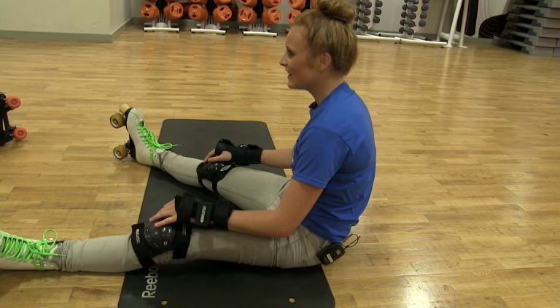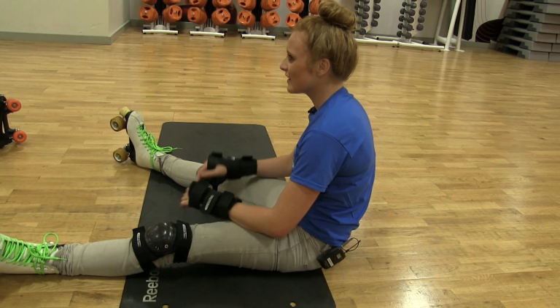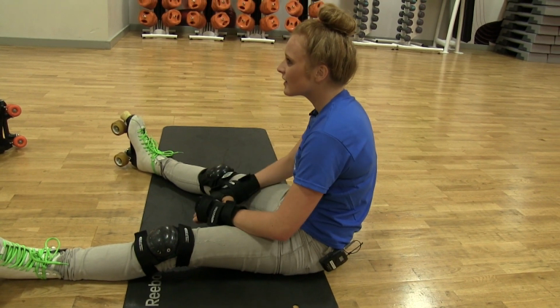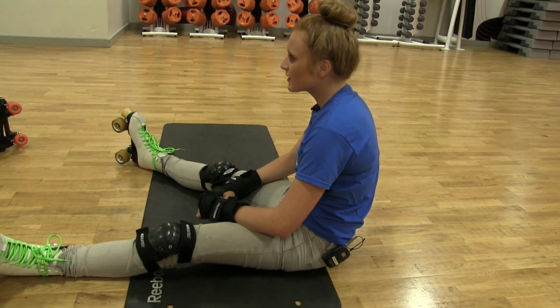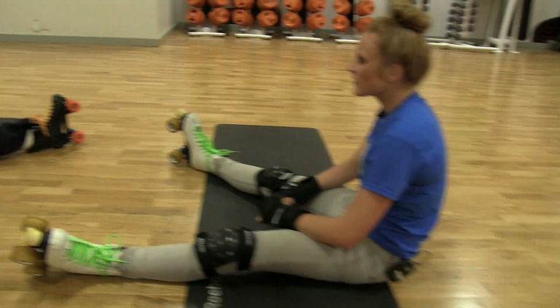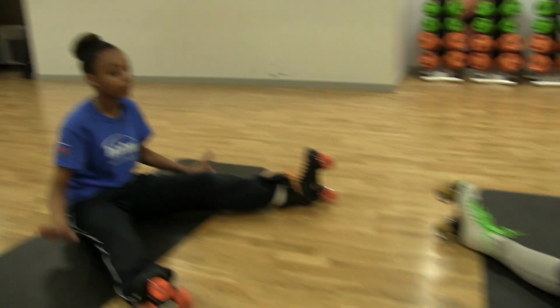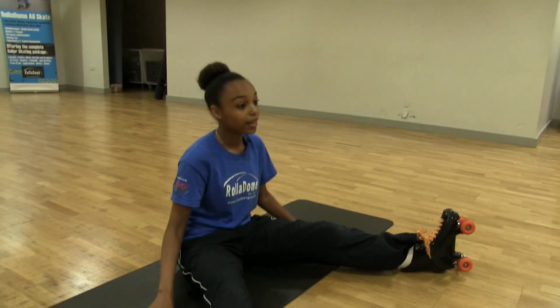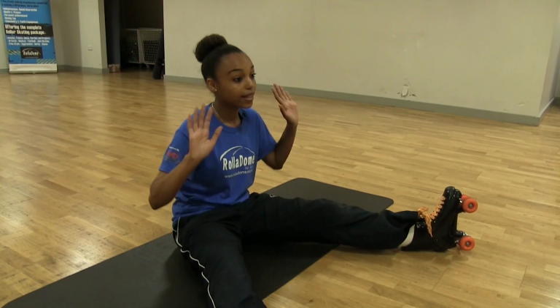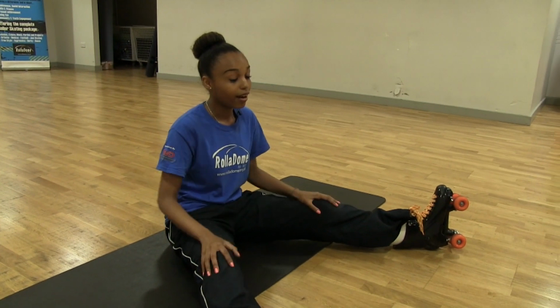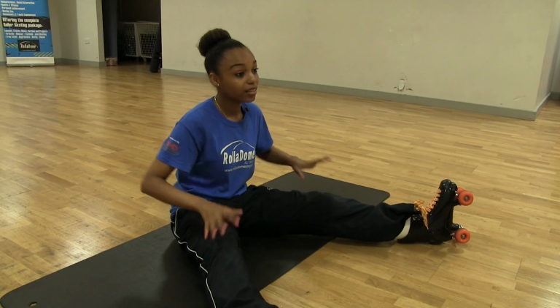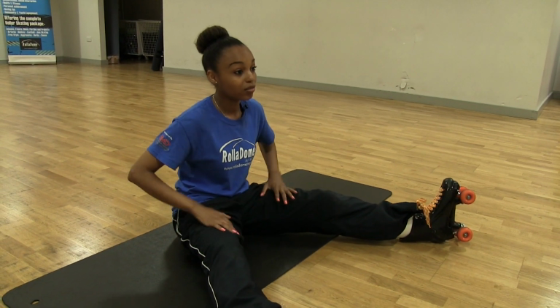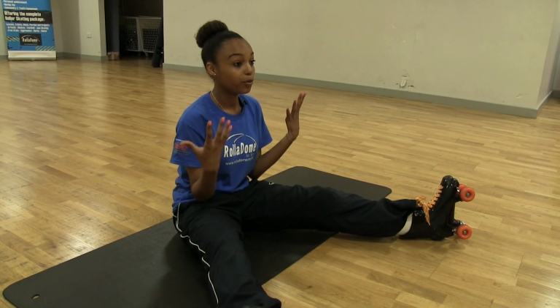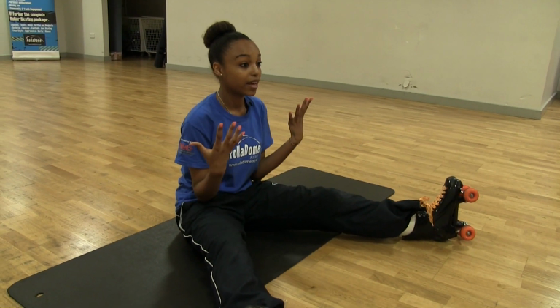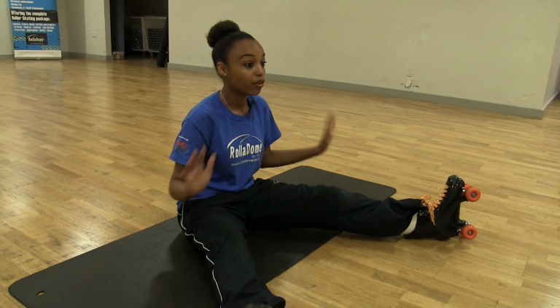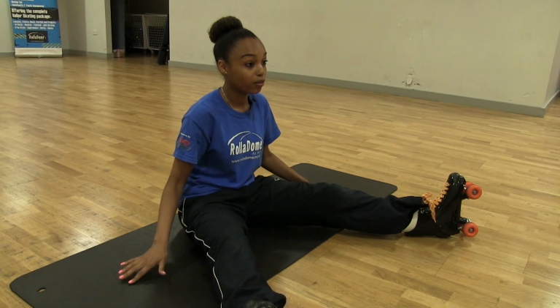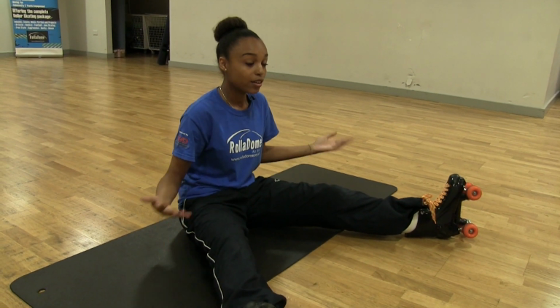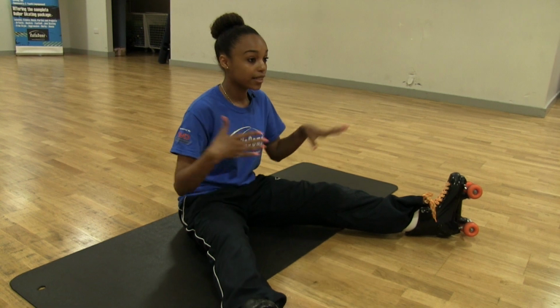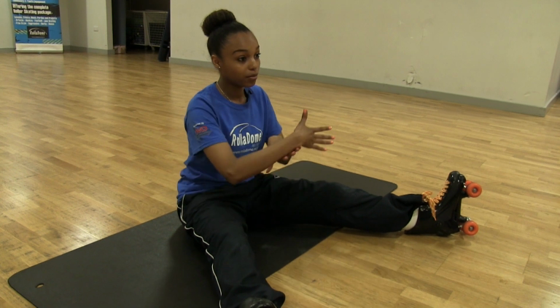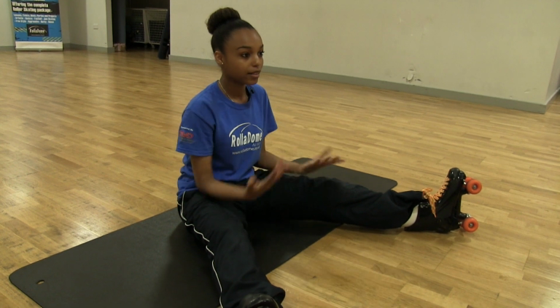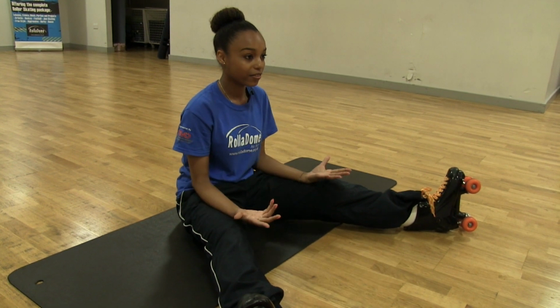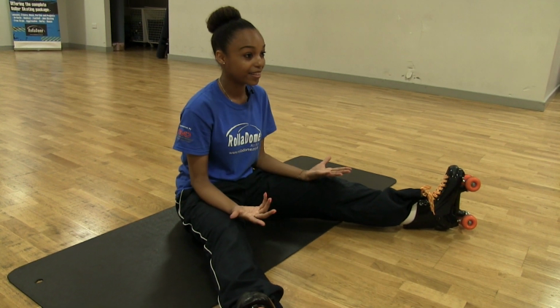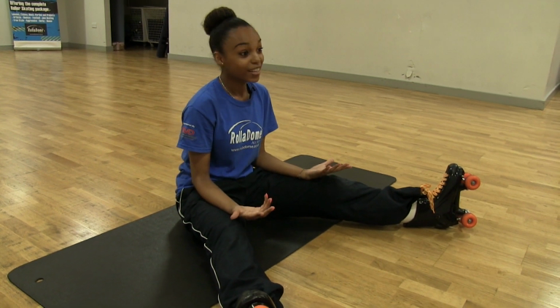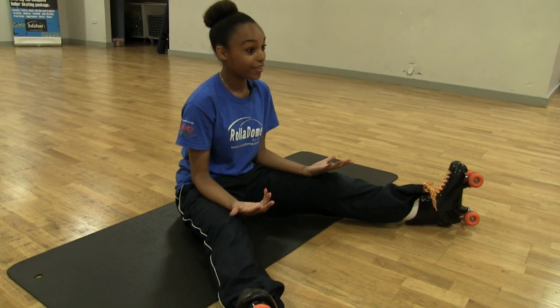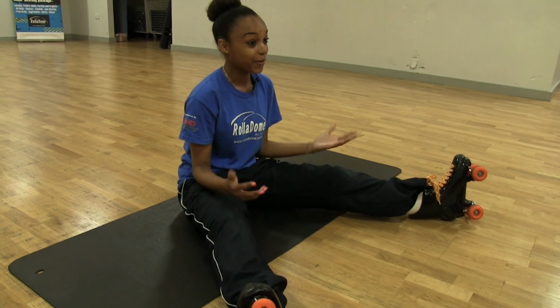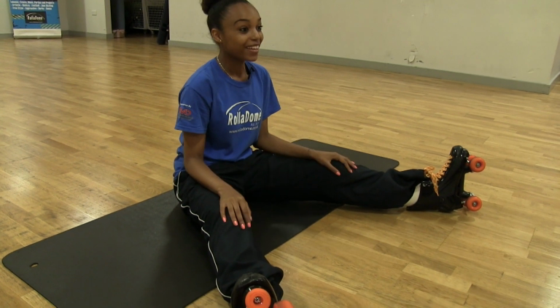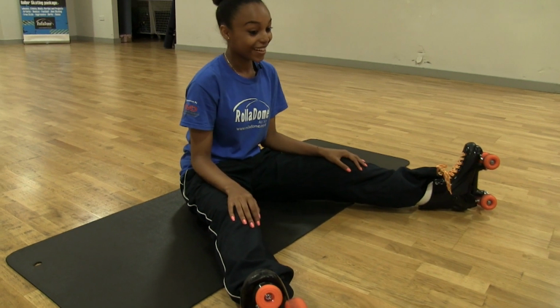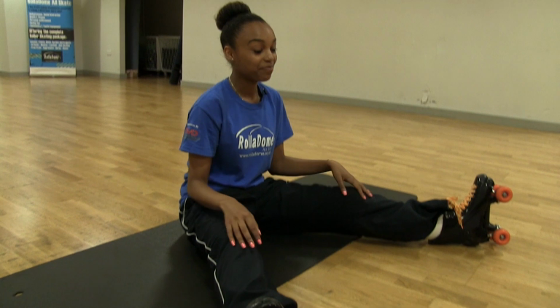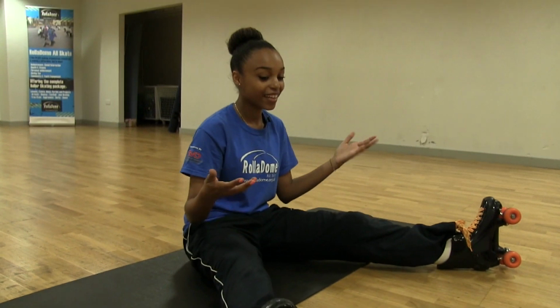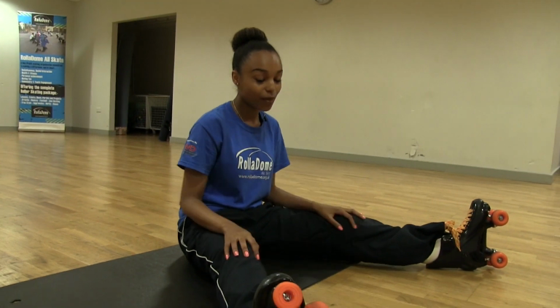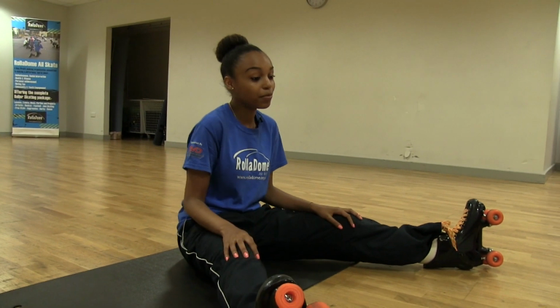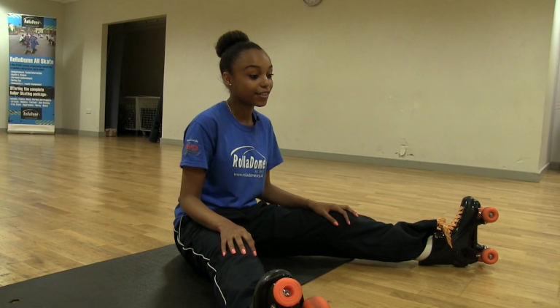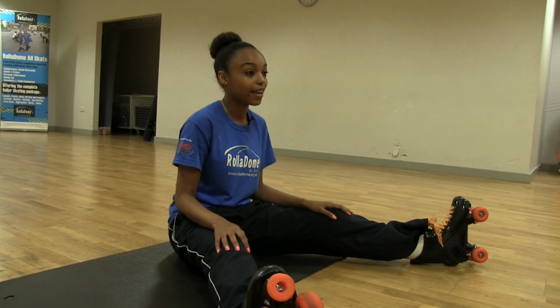We have a rule in skating: if you fall over, try and keep your hands either on your knees, on your lap, or in the air so they're off the floor — just in case someone comes around and skates over your fingers. You don't want that to happen. I like my fingers, I like to keep them on my hands. So I keep them on my knees just to be safe.